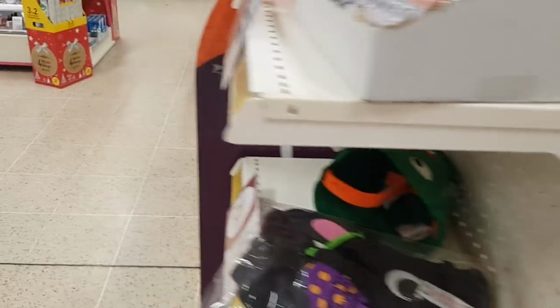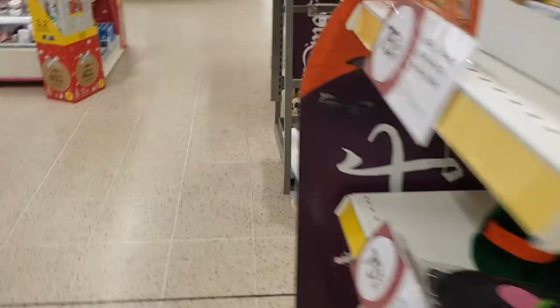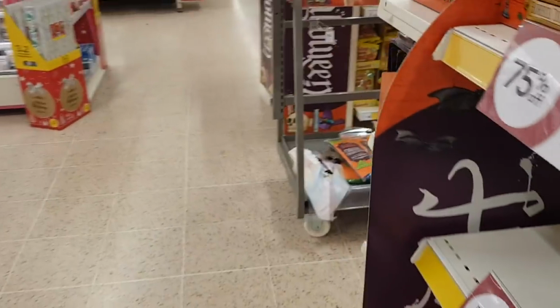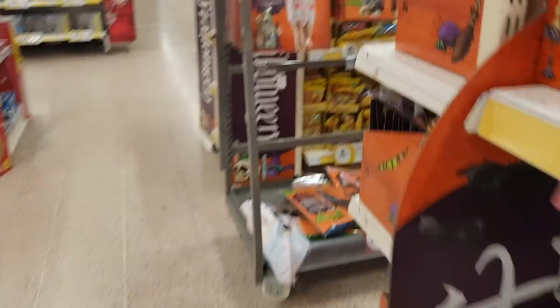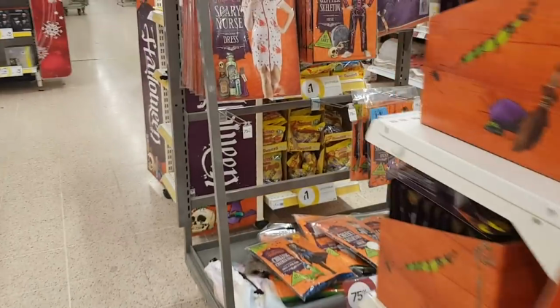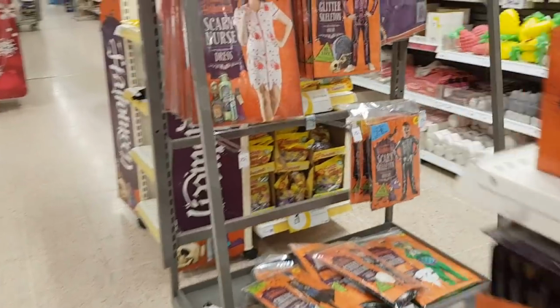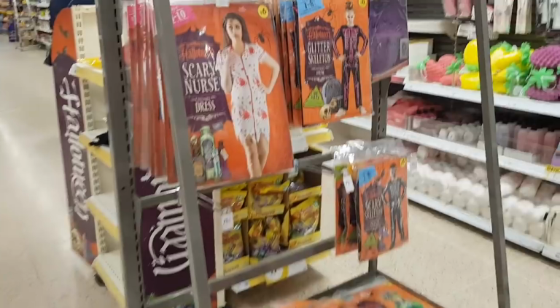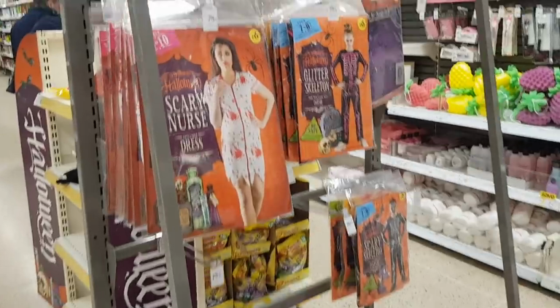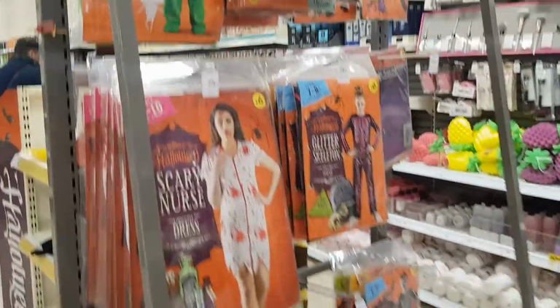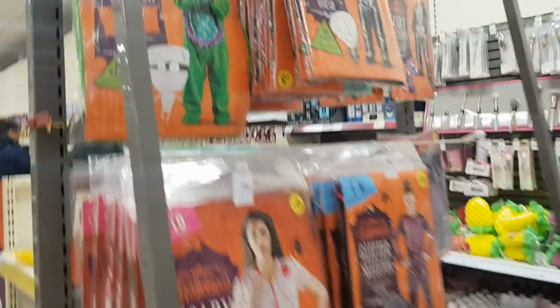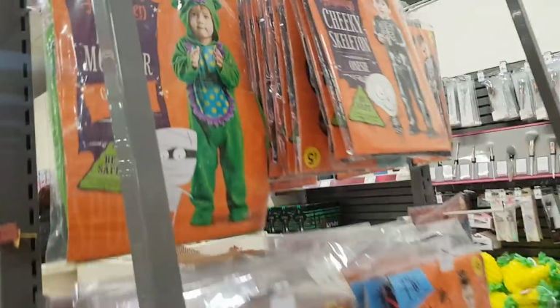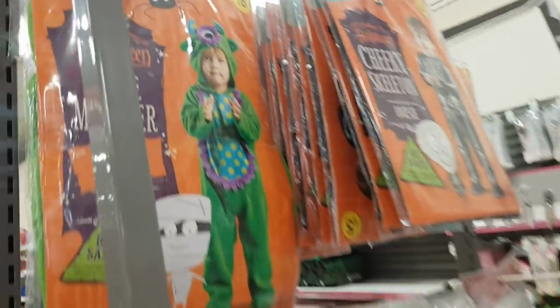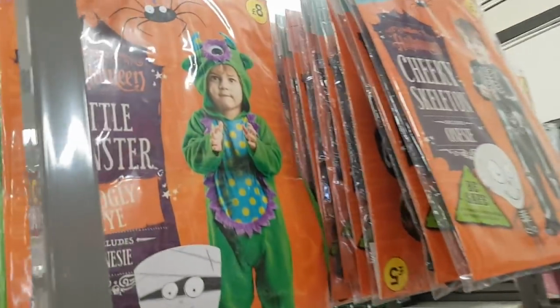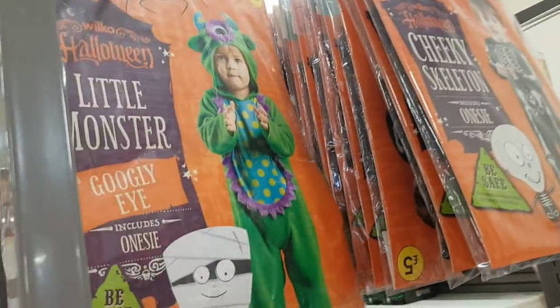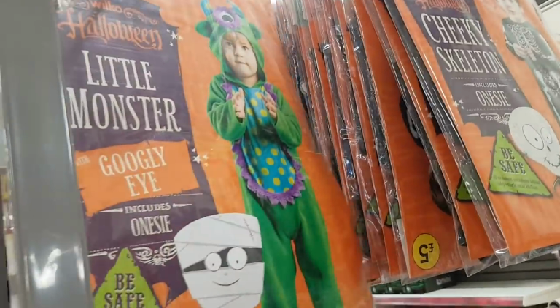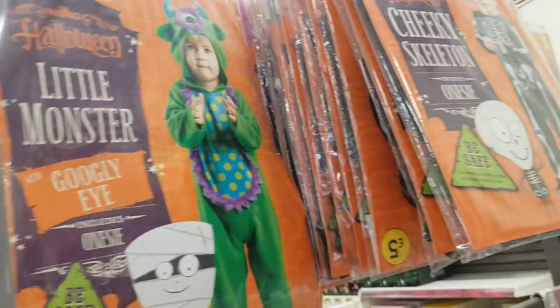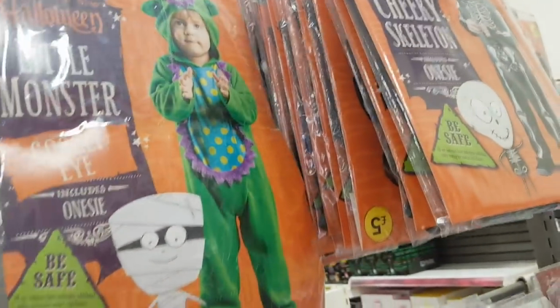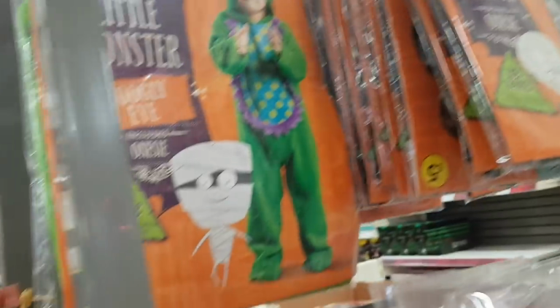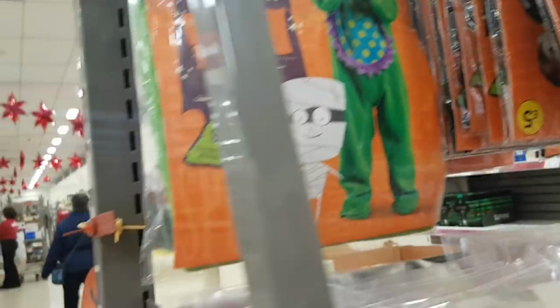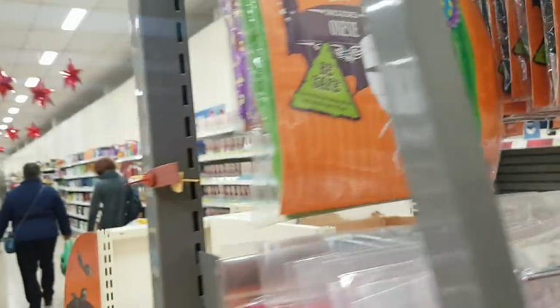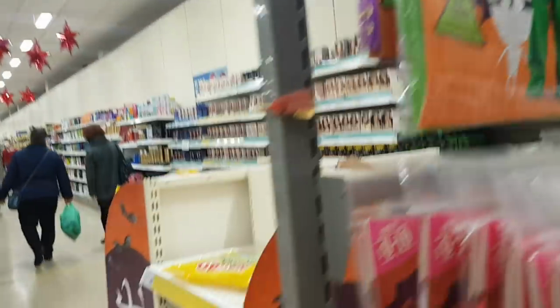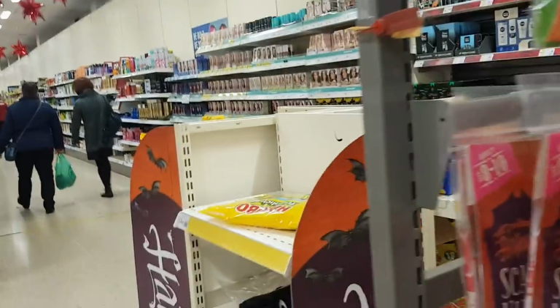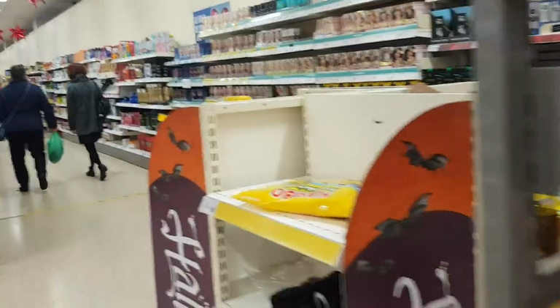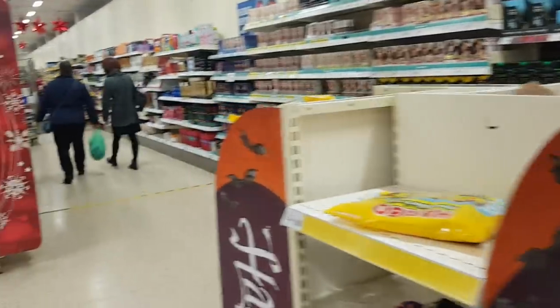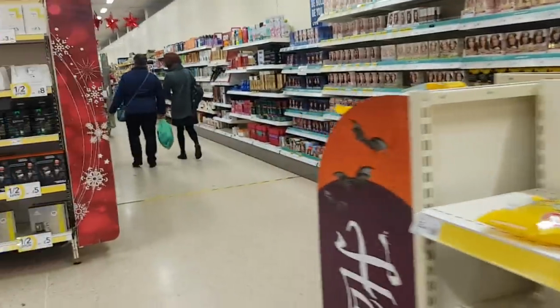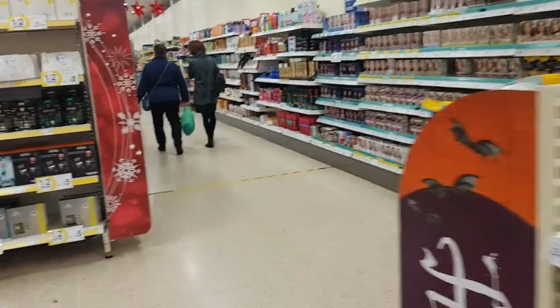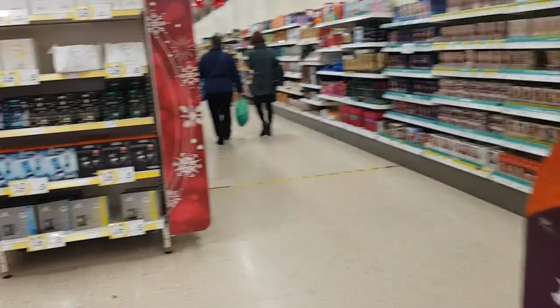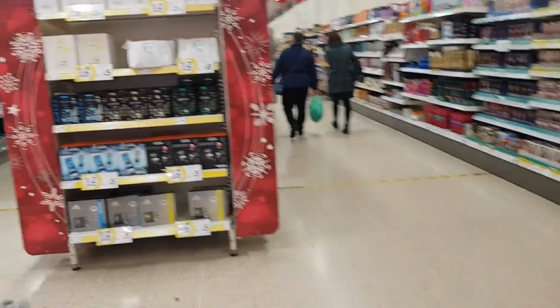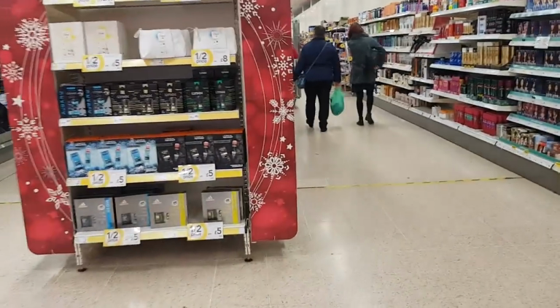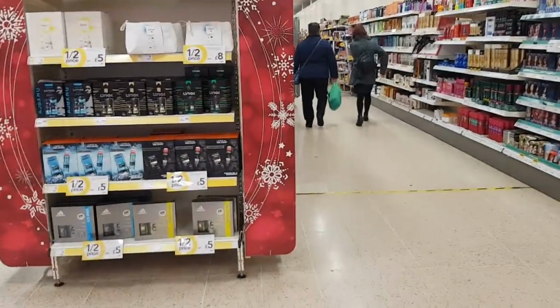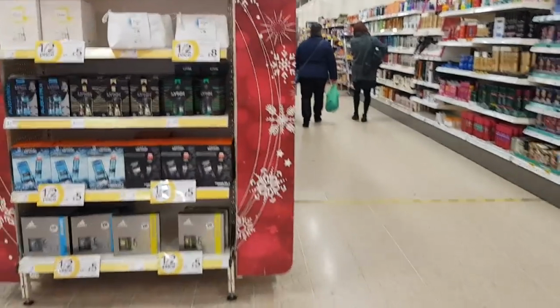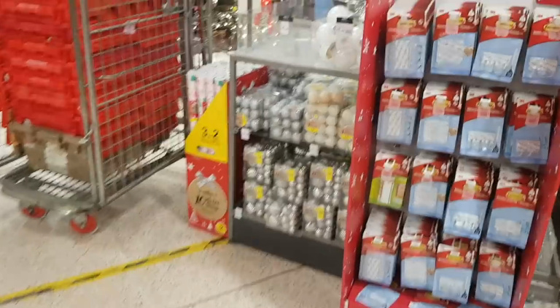They've got costumes as well. That's the costume that Alfie had — he looked super cute in it — but yeah, good savings. Right, let's have a little wander around this way.